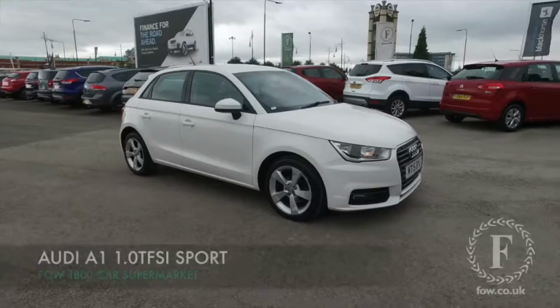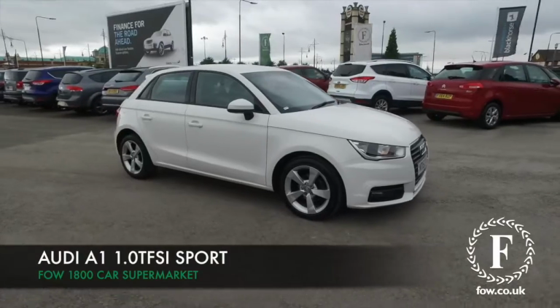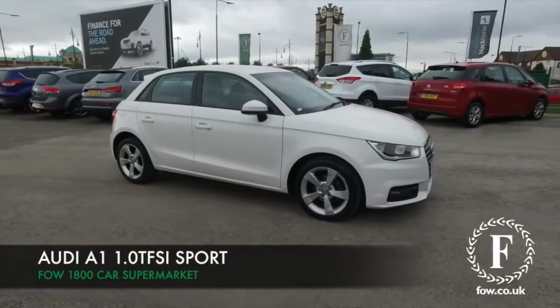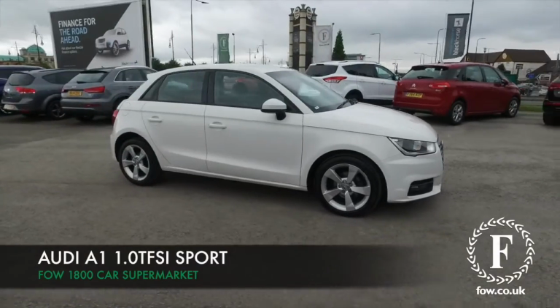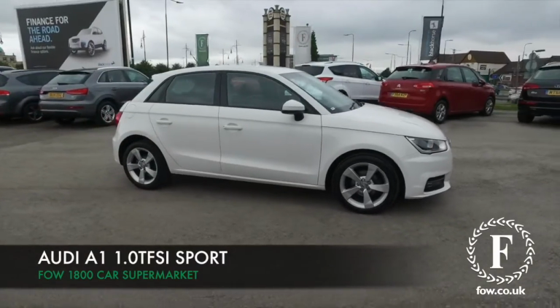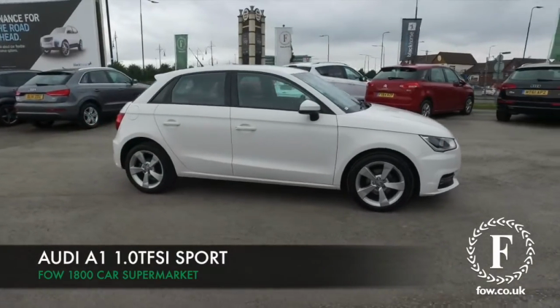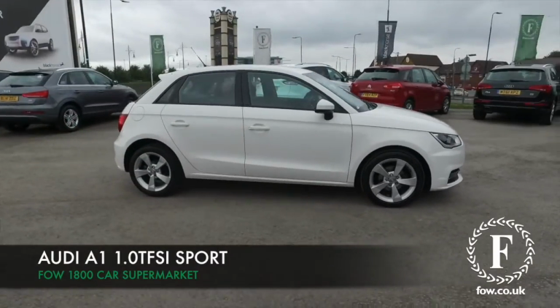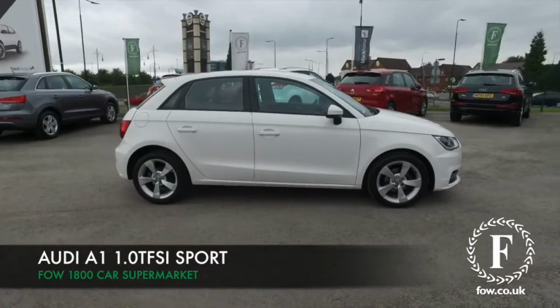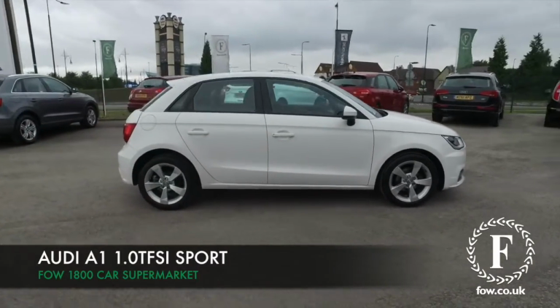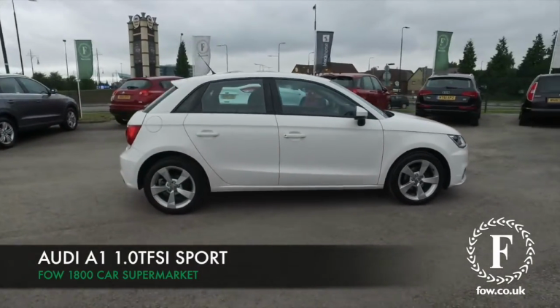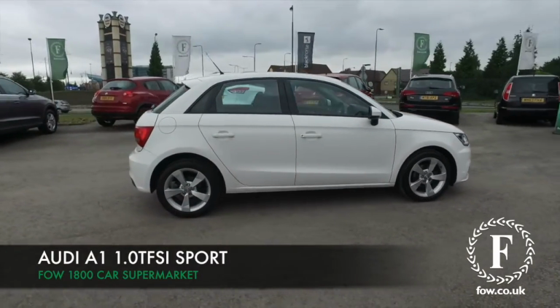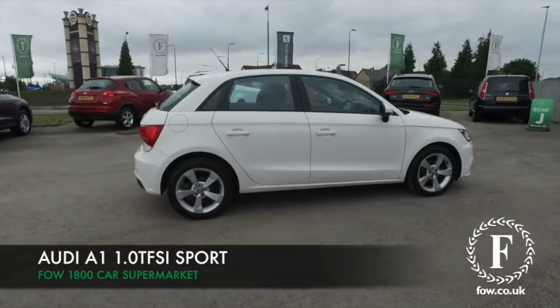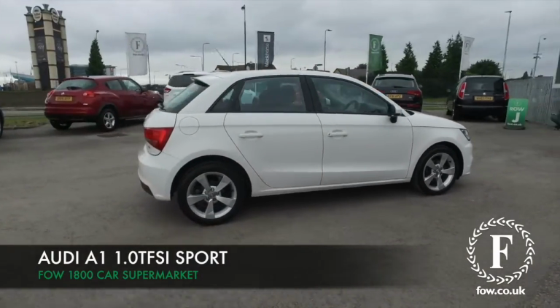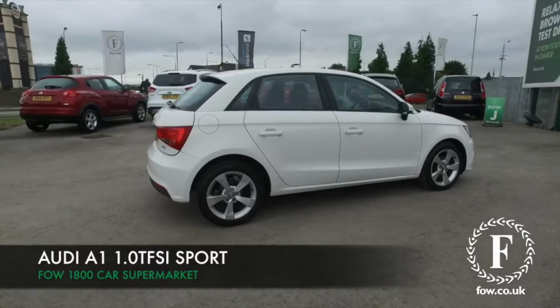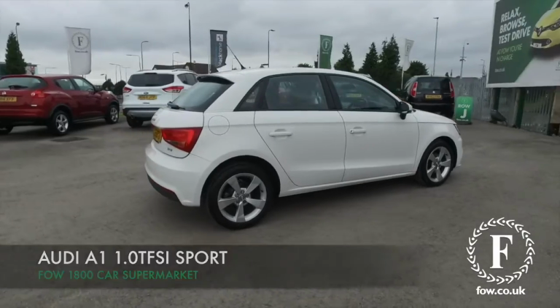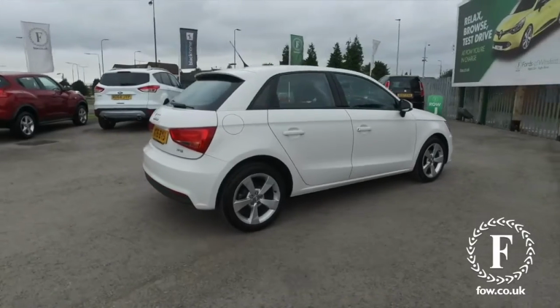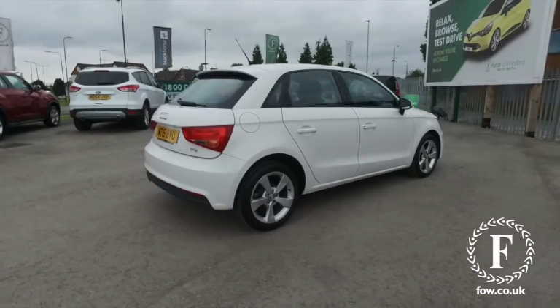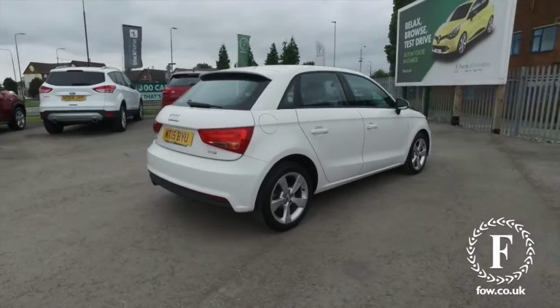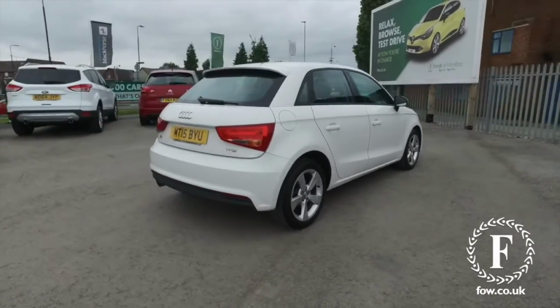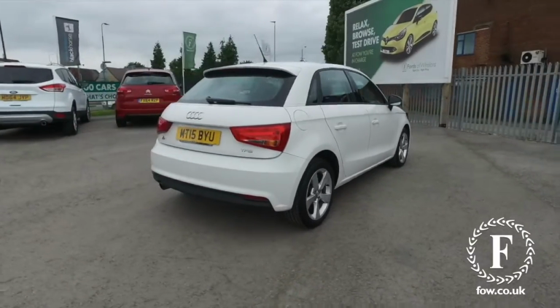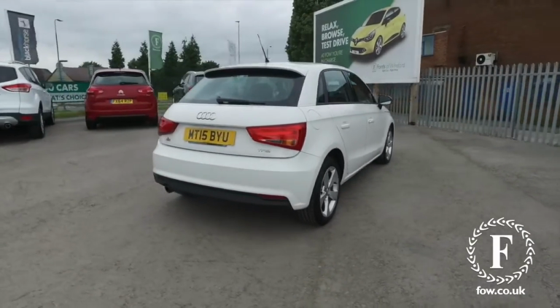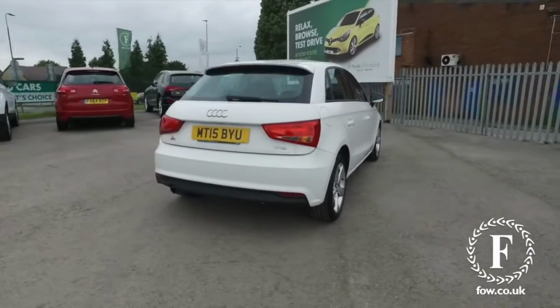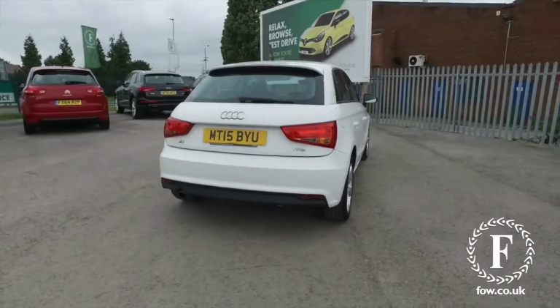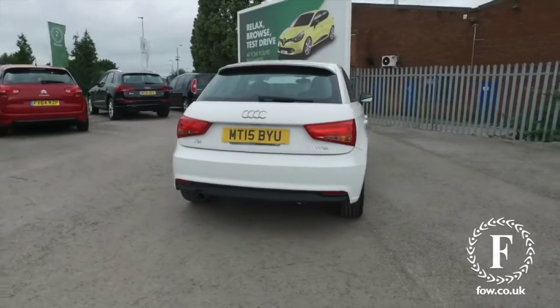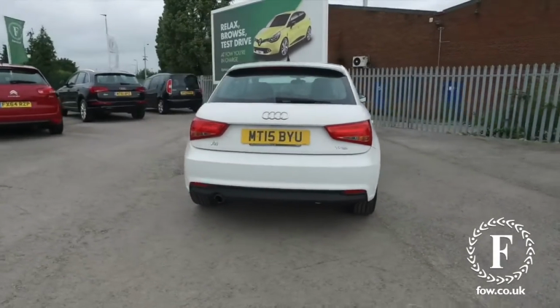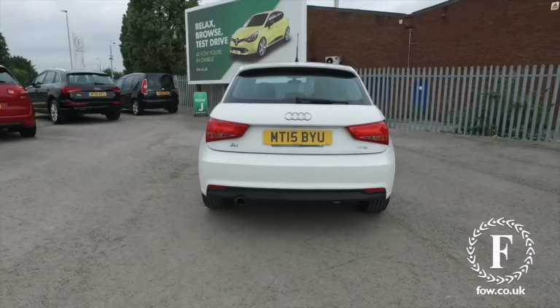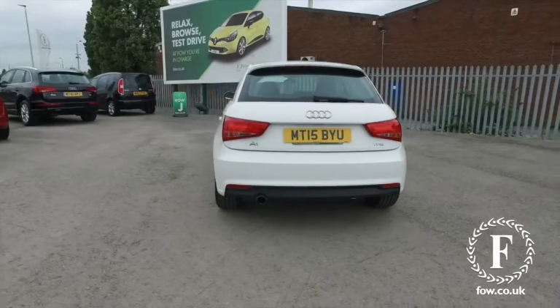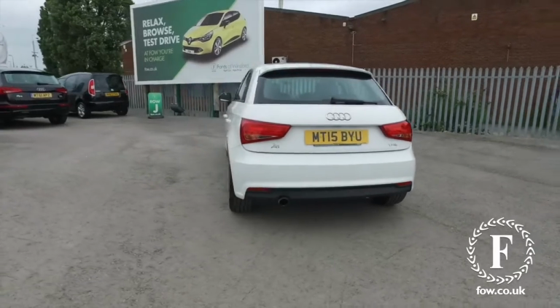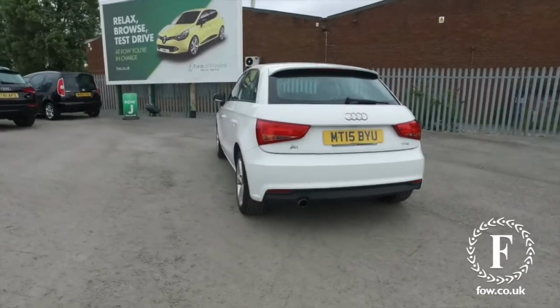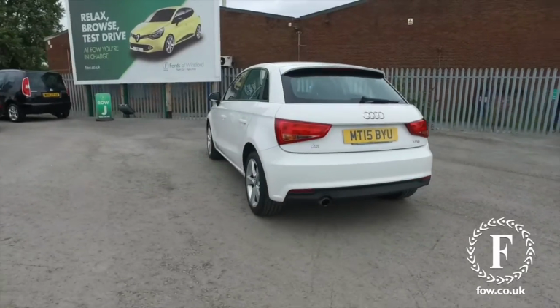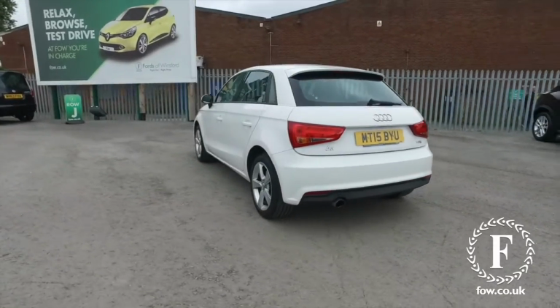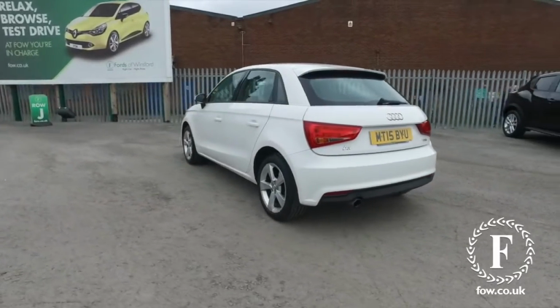Here we have an Audi A1, a compact luxury car looking superb in brilliant white. This is a 1.0L TFSI Sport Edition from 2015. What a great car.